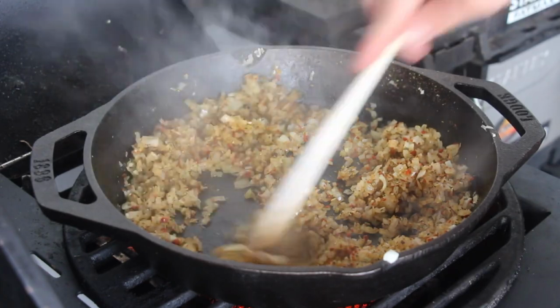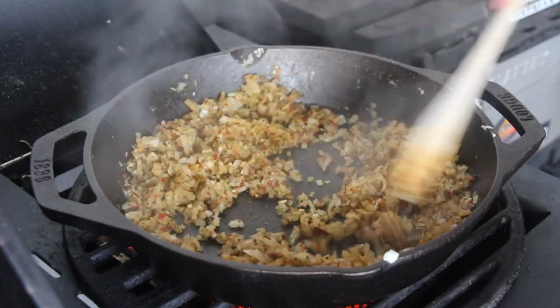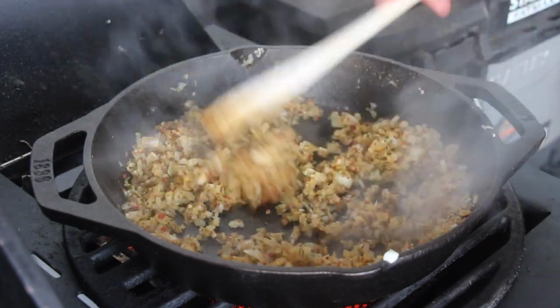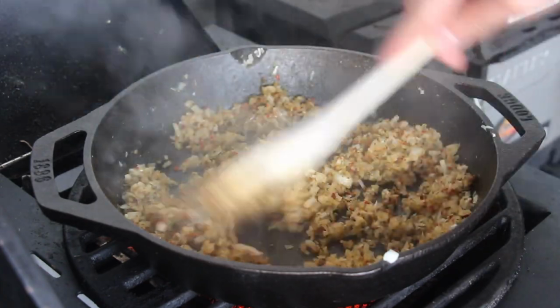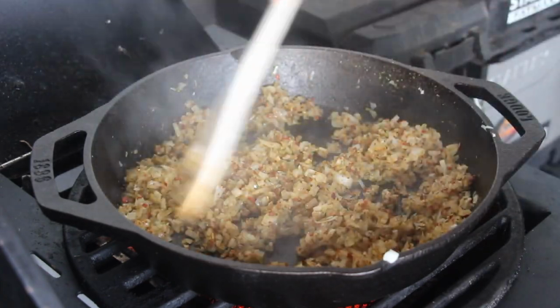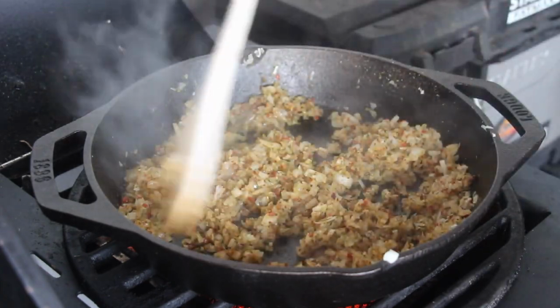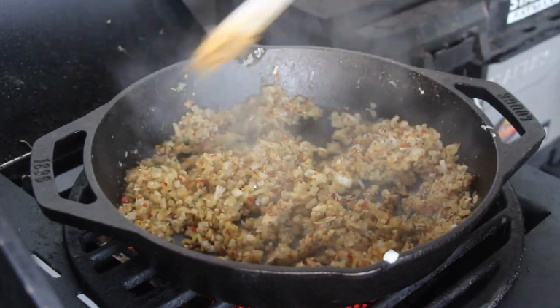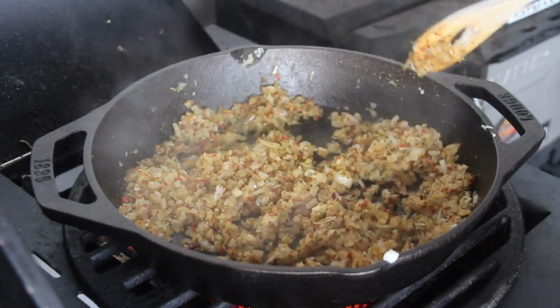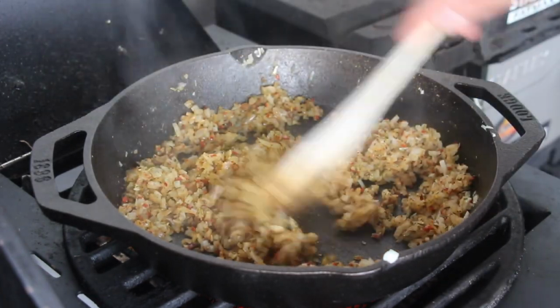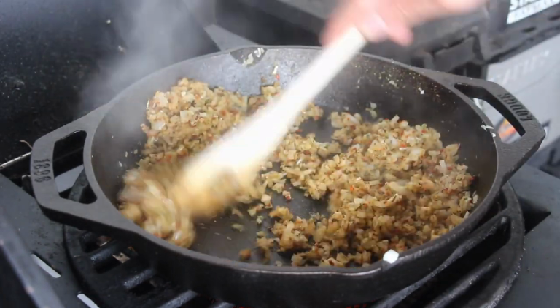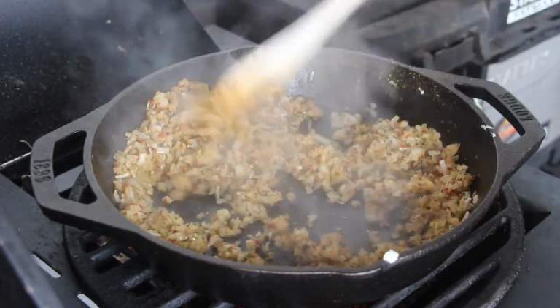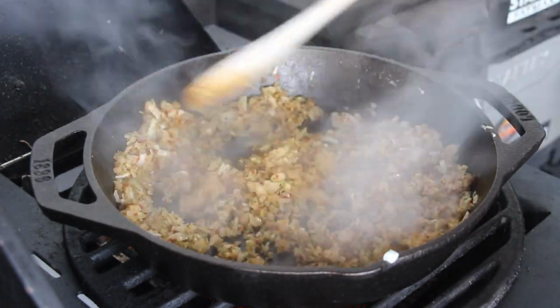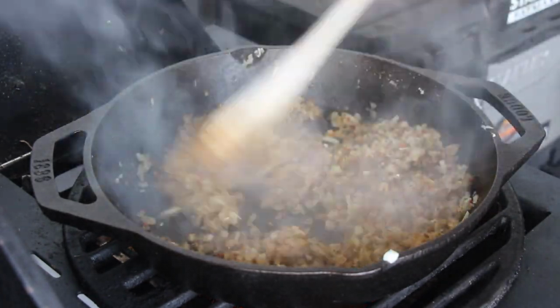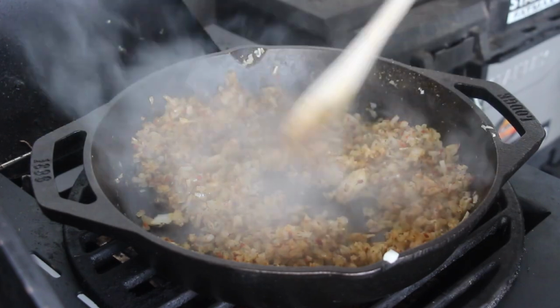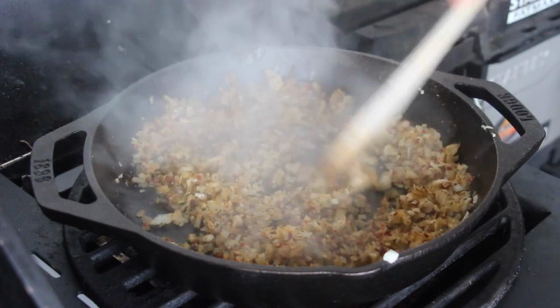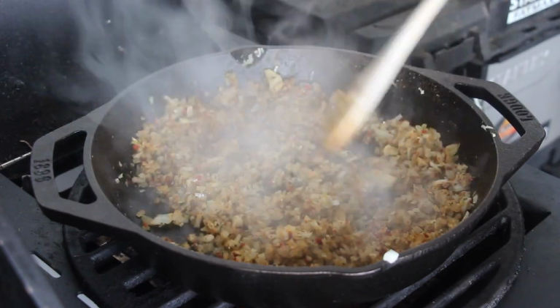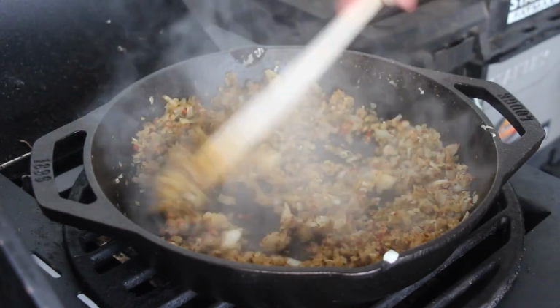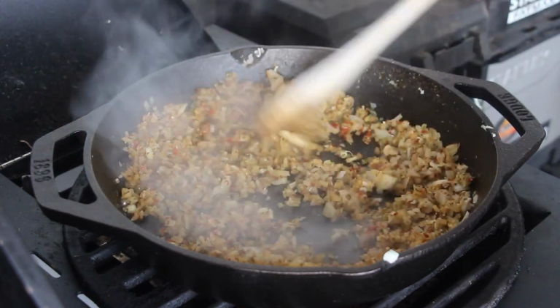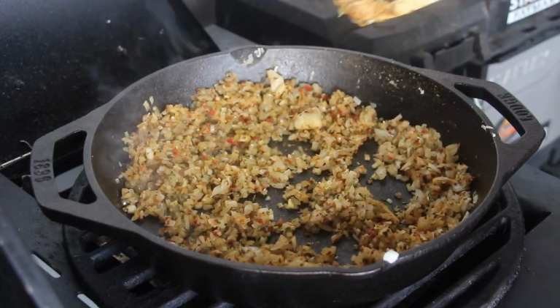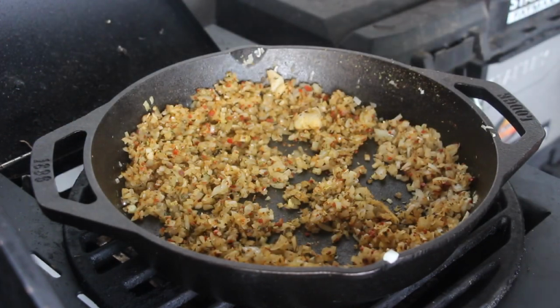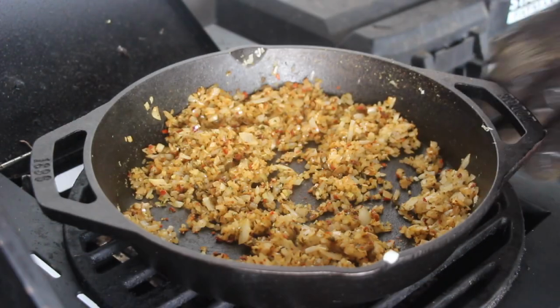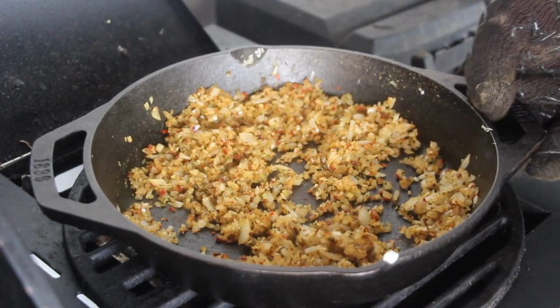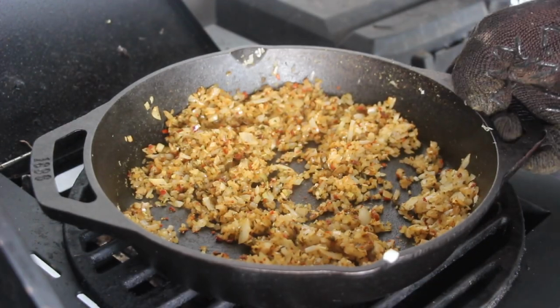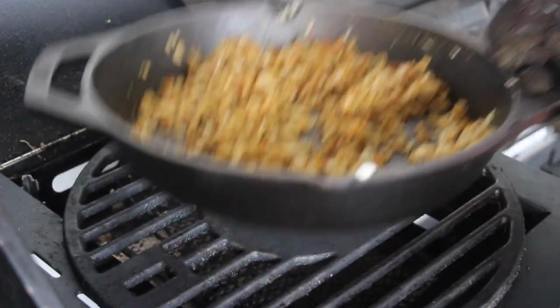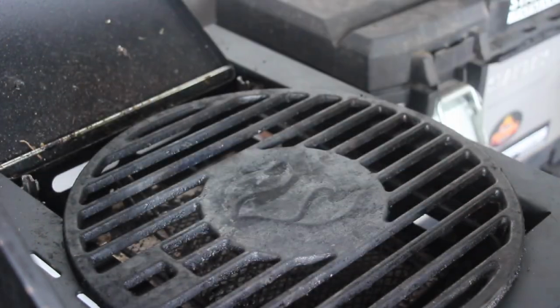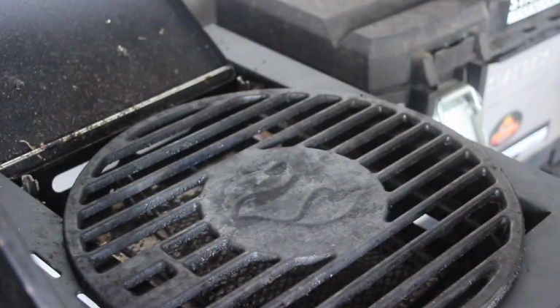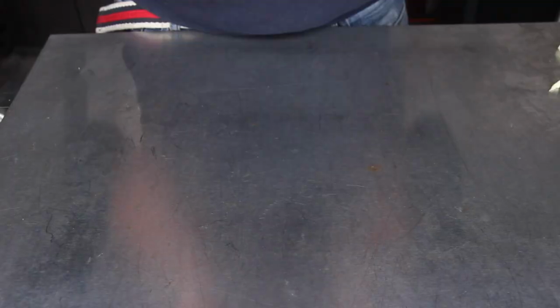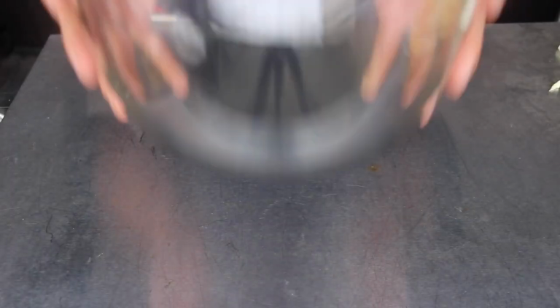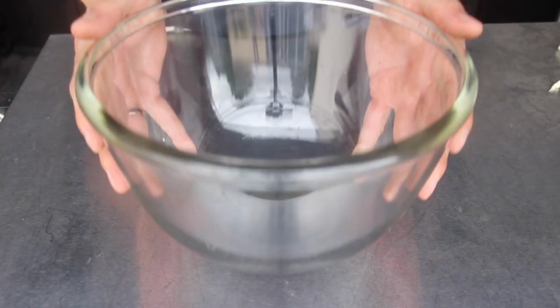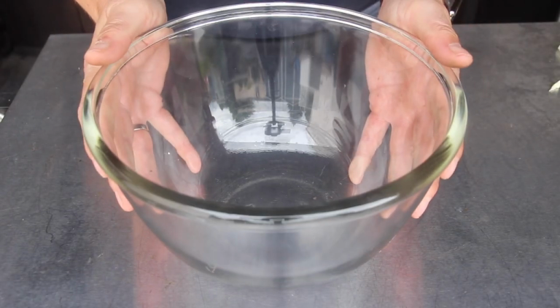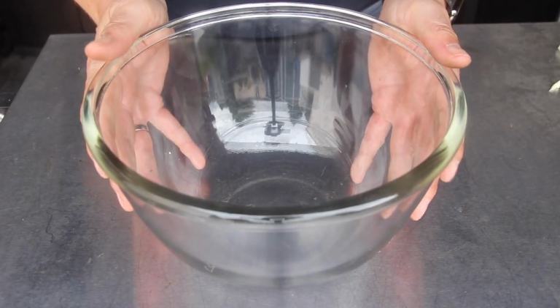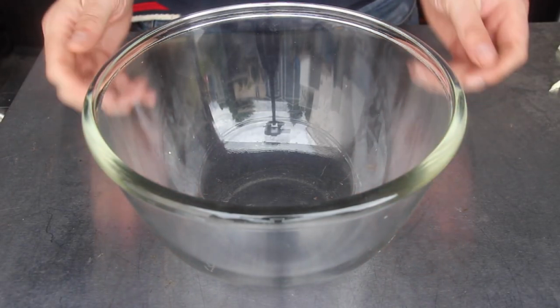You have to keep on stirring otherwise it might burn. As soon as the color is good, take it off. Let it cool down a little bit and we can prepare the meat stuffing.